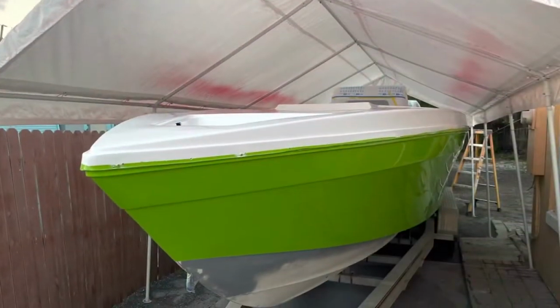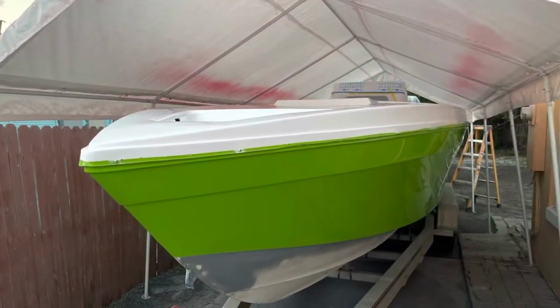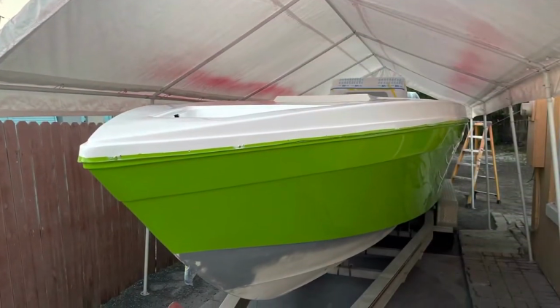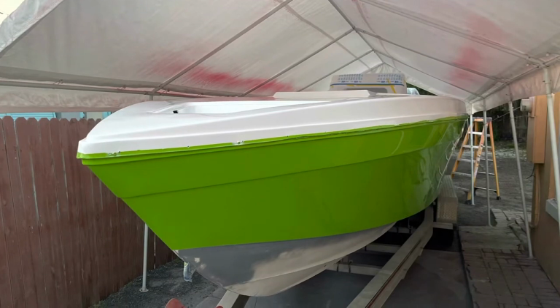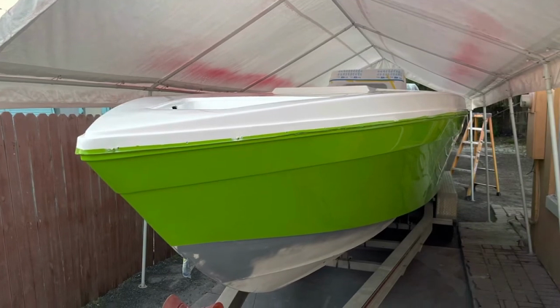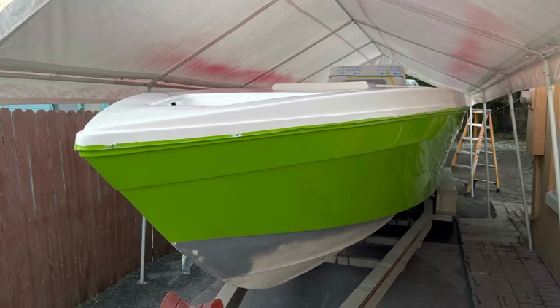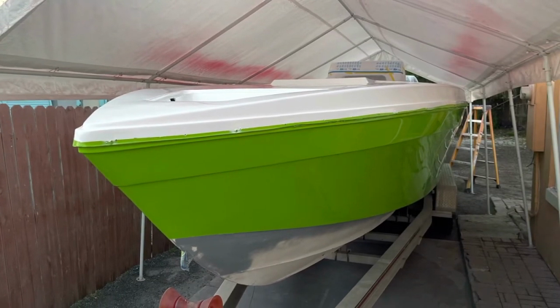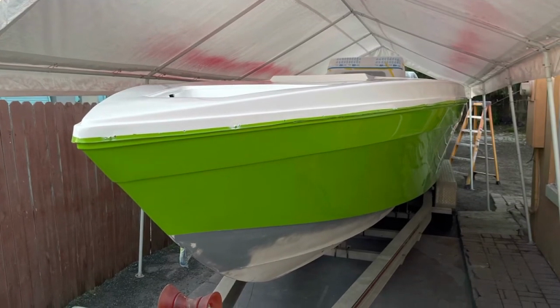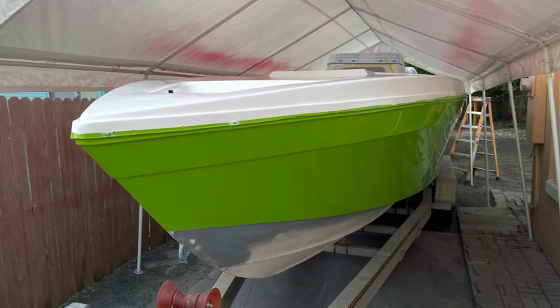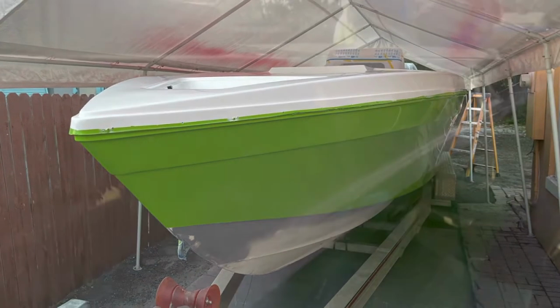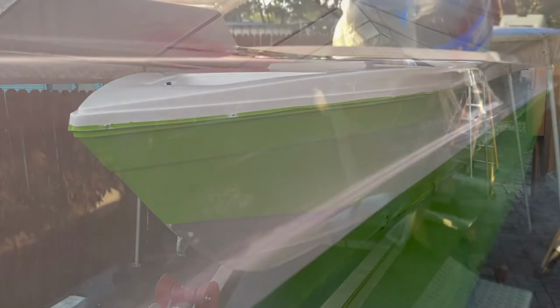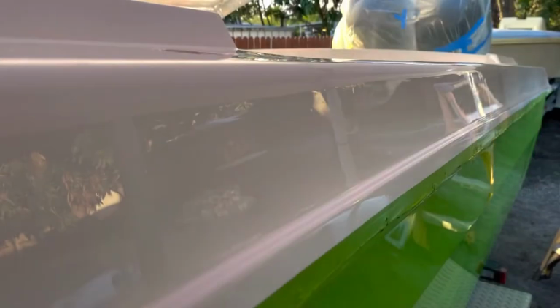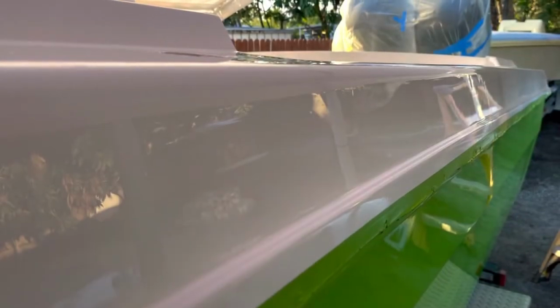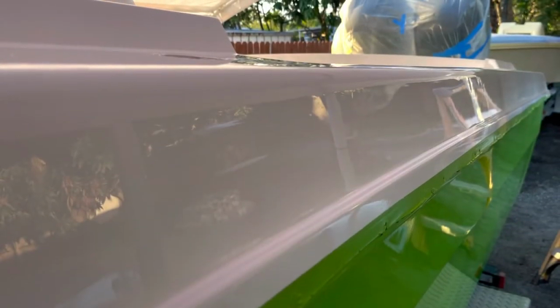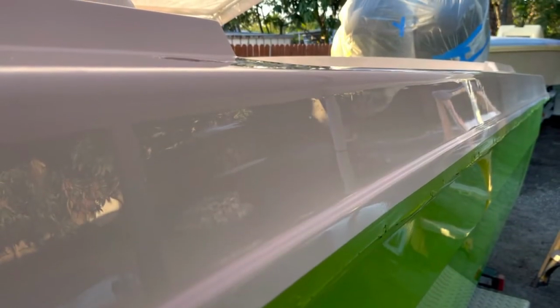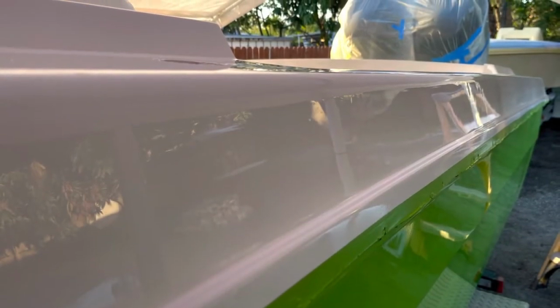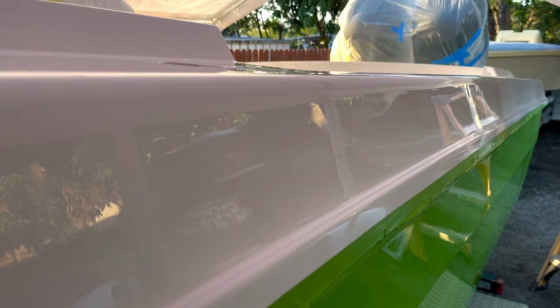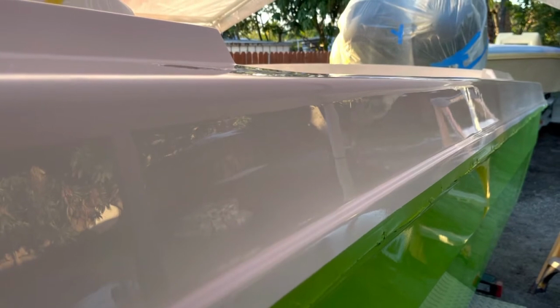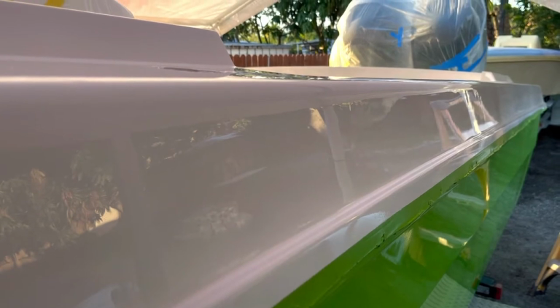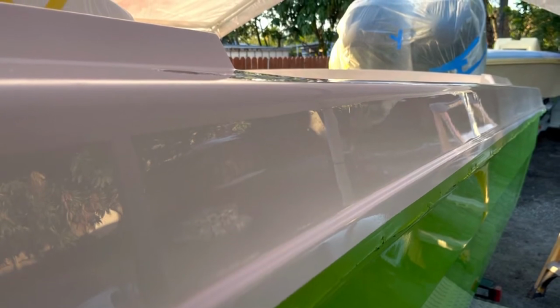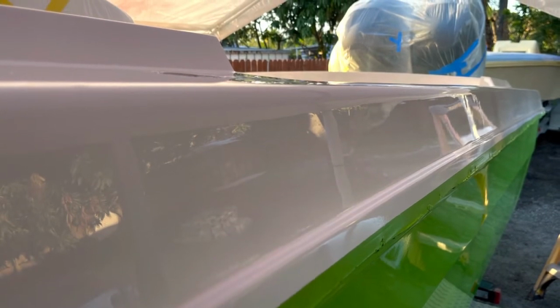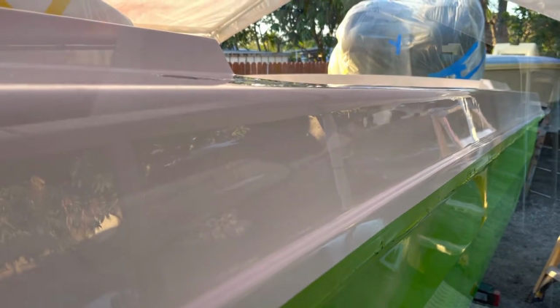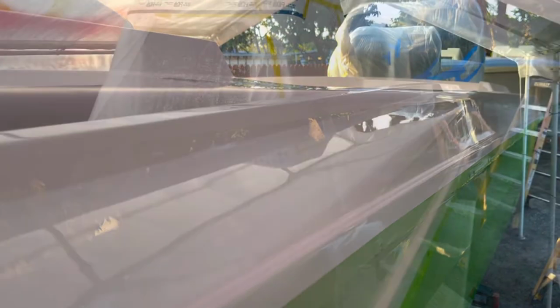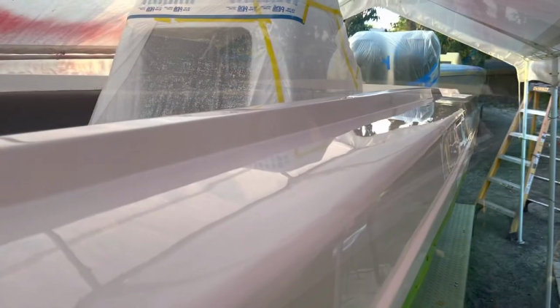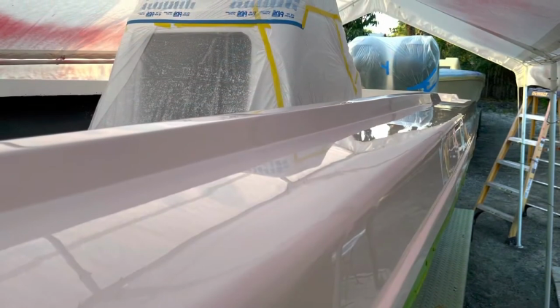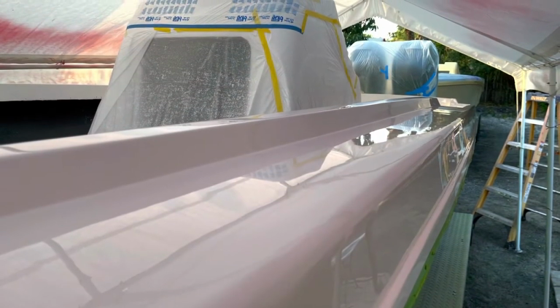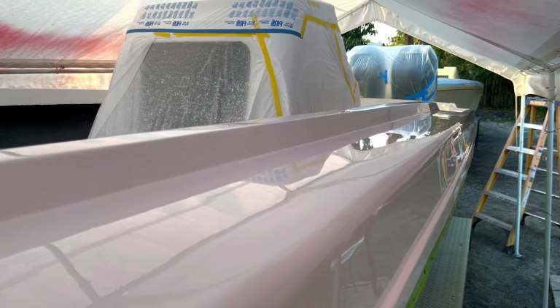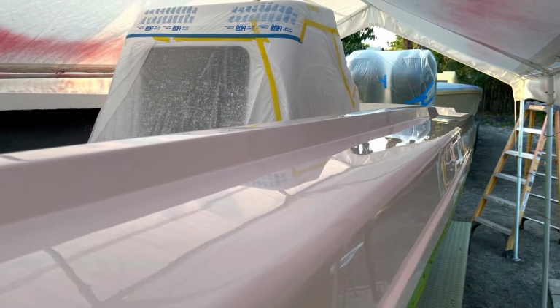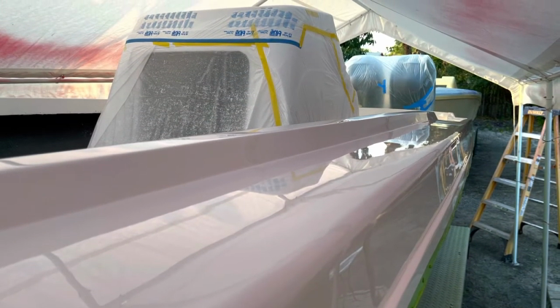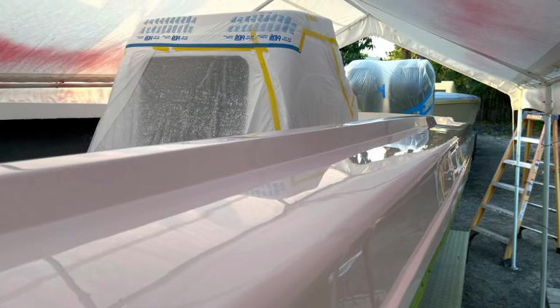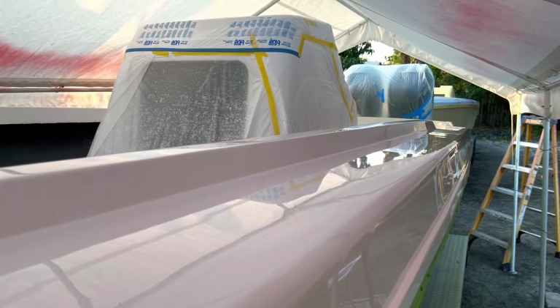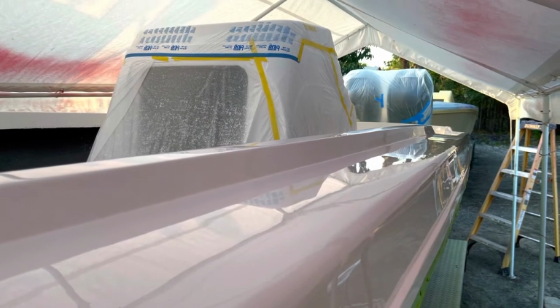The top cap is done, and we're going to get the boat off the trailer and start doing the bottom hull. Look at that — that's a mirror finish right there. It doesn't get any better than that. The customer was extremely happy with the outcome of the boat.